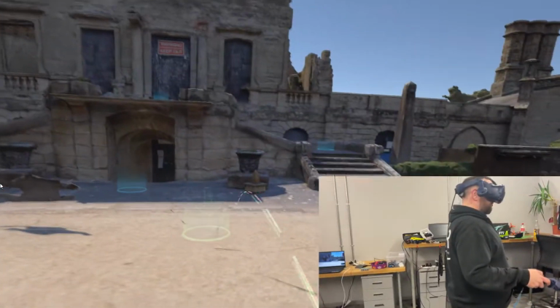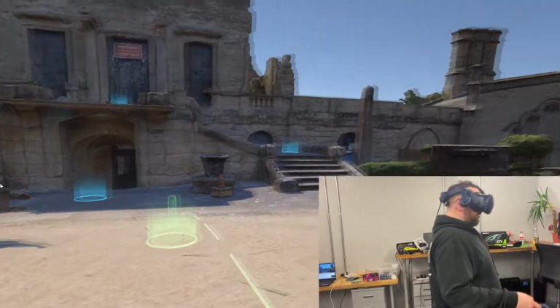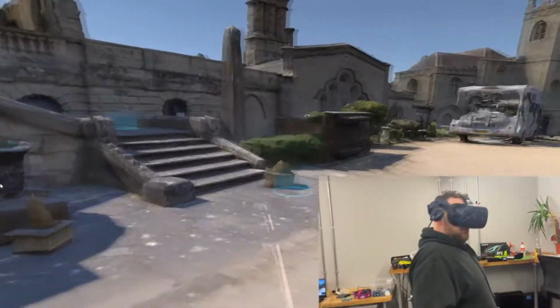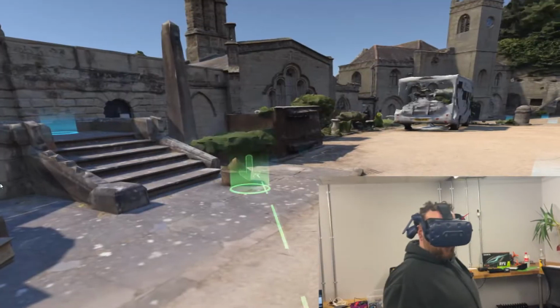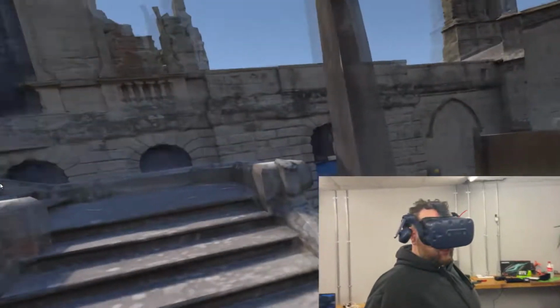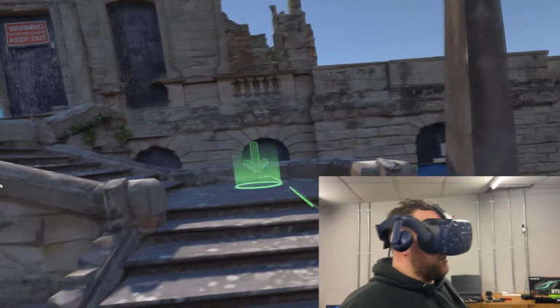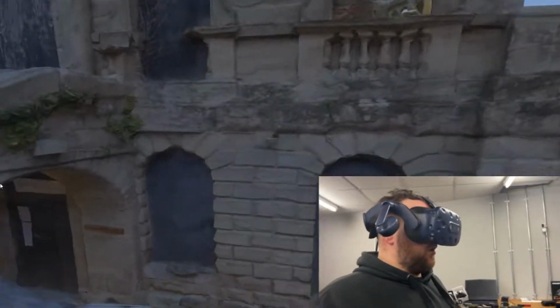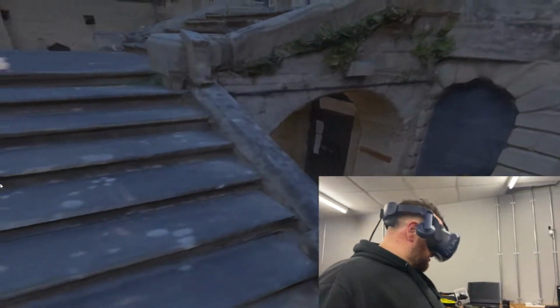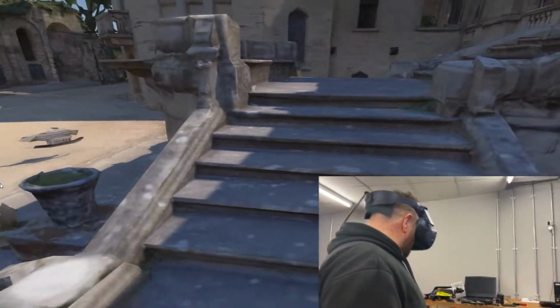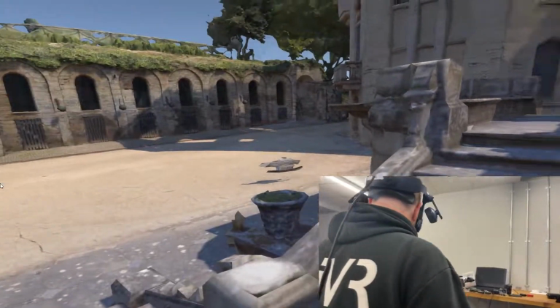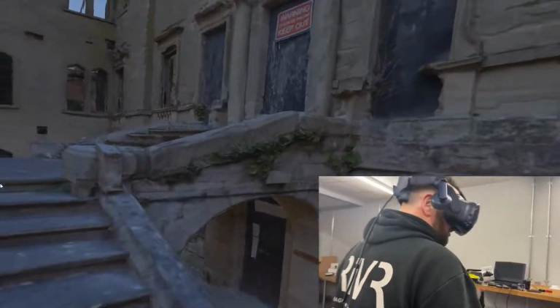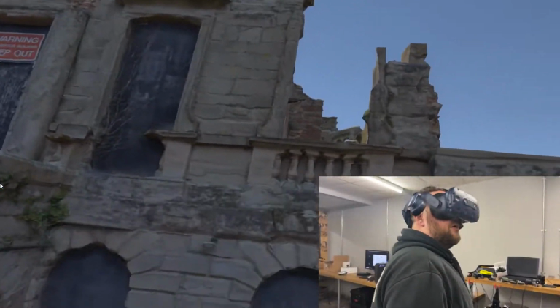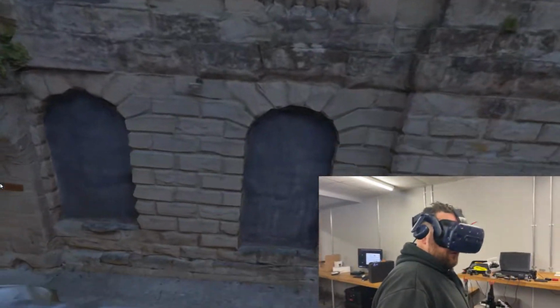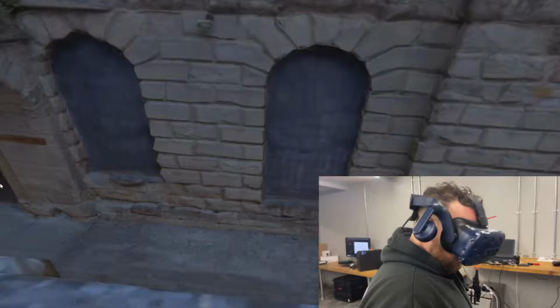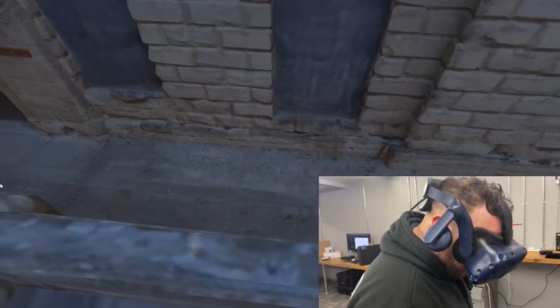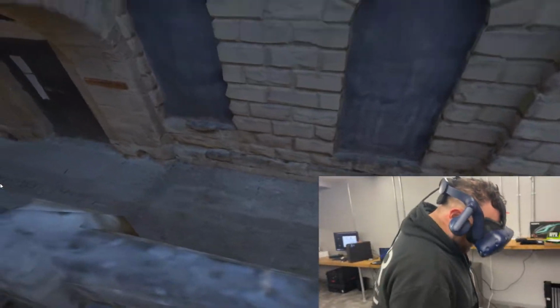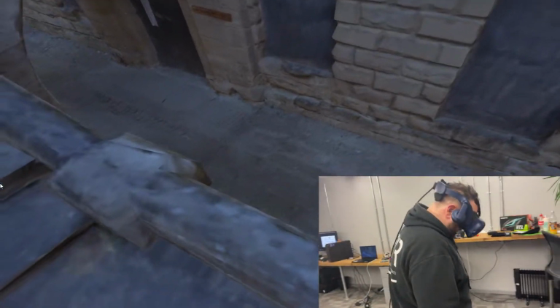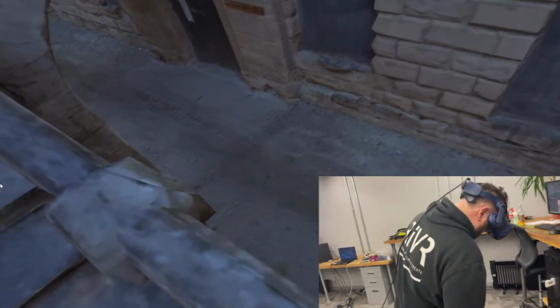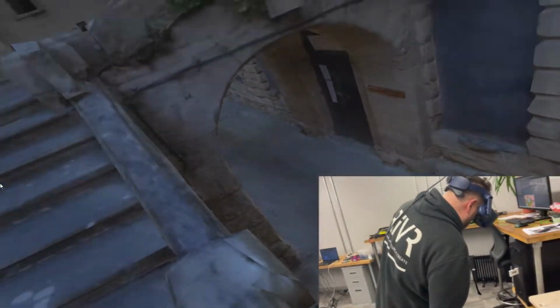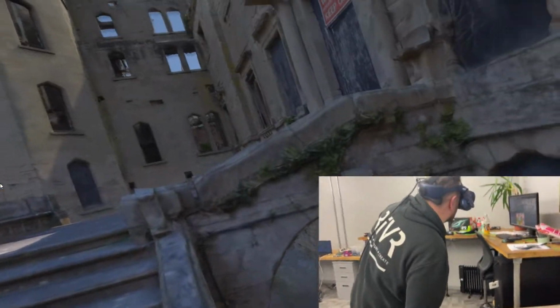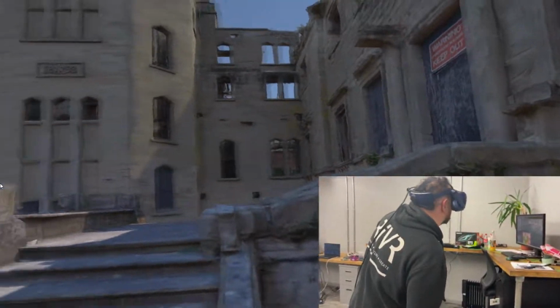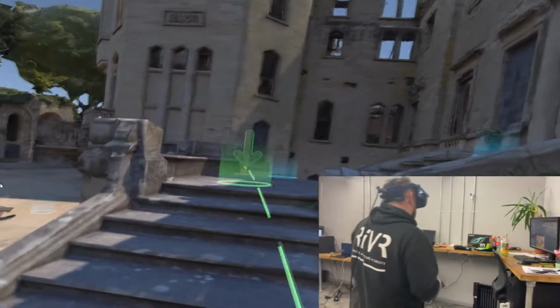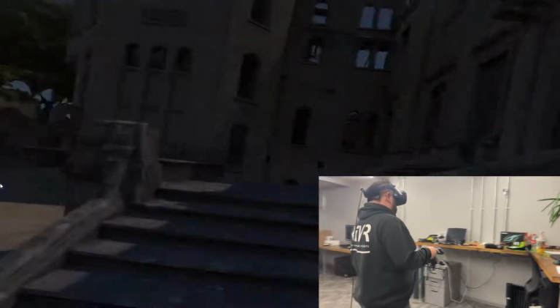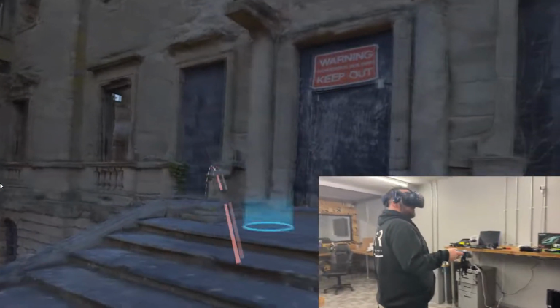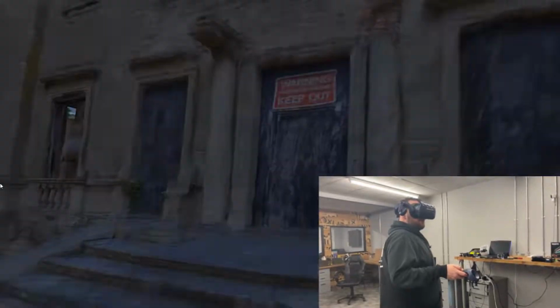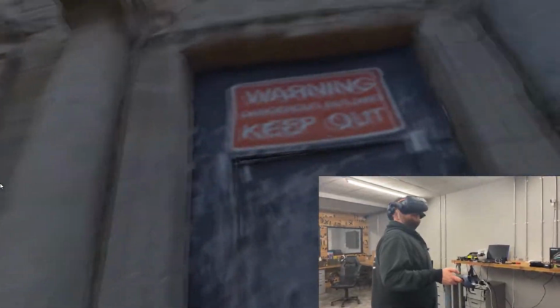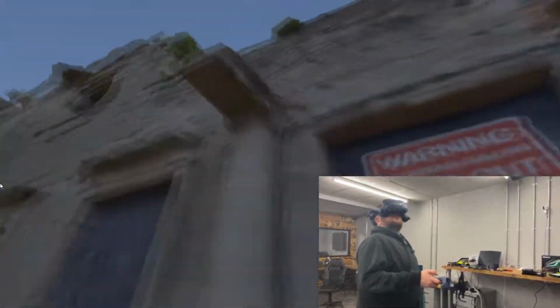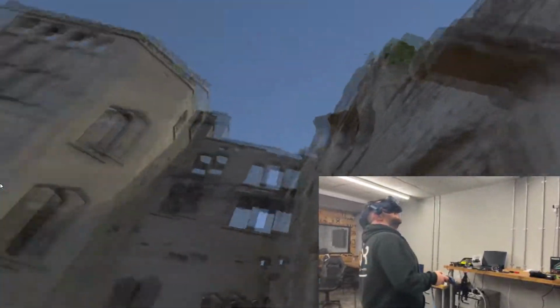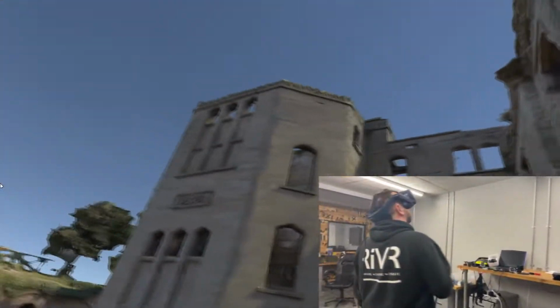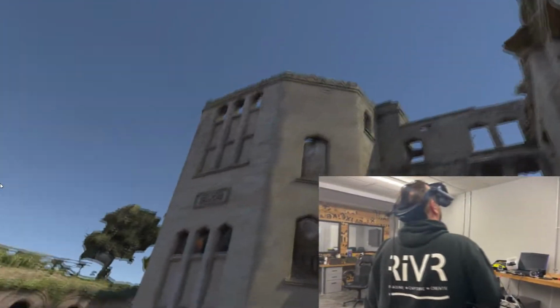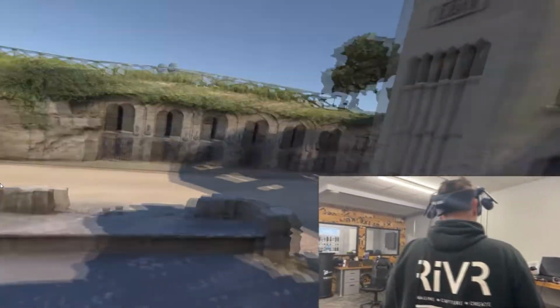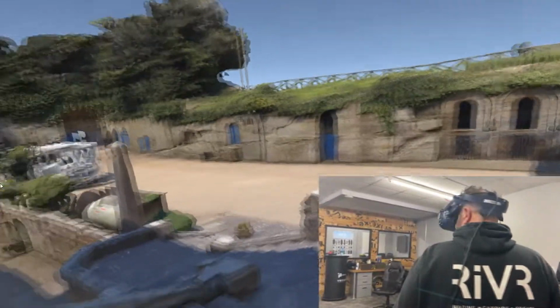This is where we shot one of the sections for the Gadget Show on these steps, so it's really weird. And then obviously you can look over the edge here — a little bit scary. Go up the stairs, back up to this door, have a good look around the place.